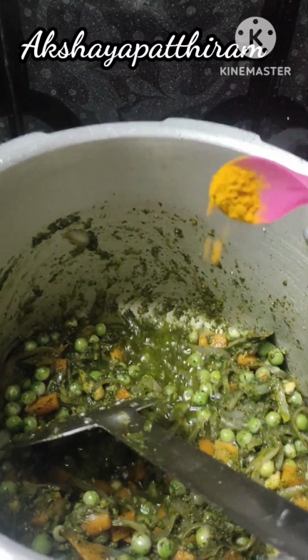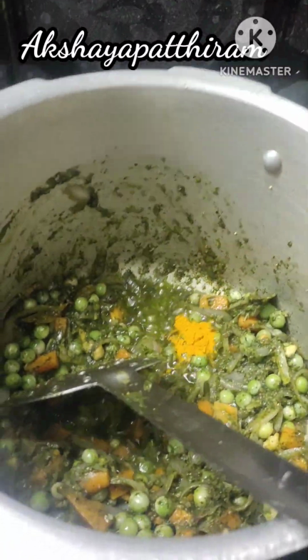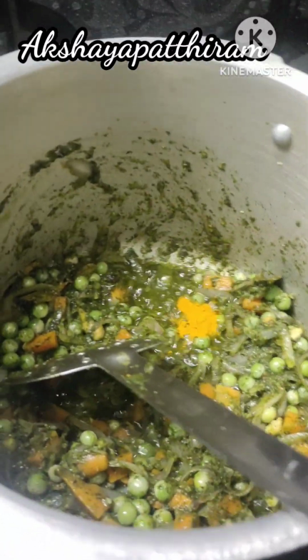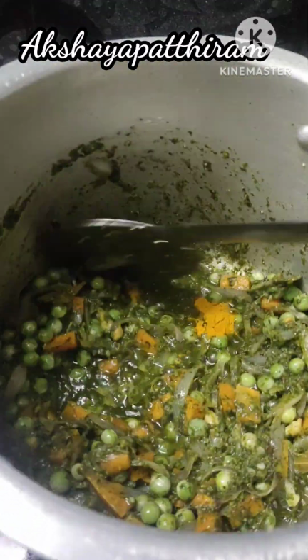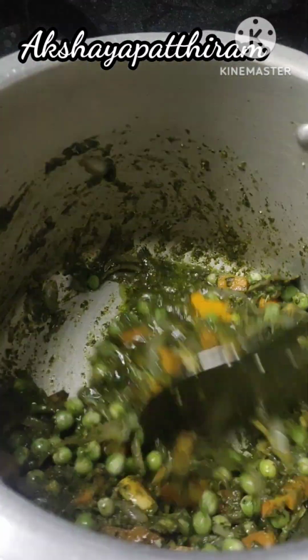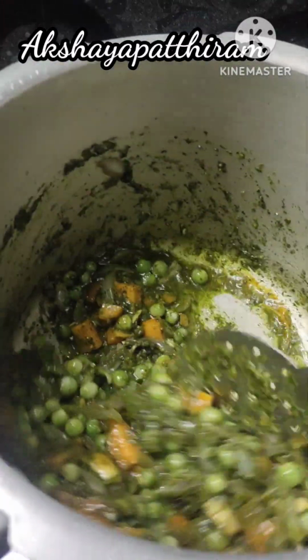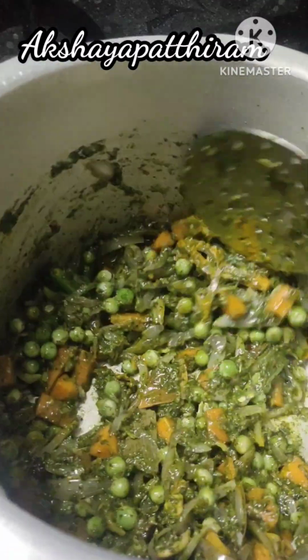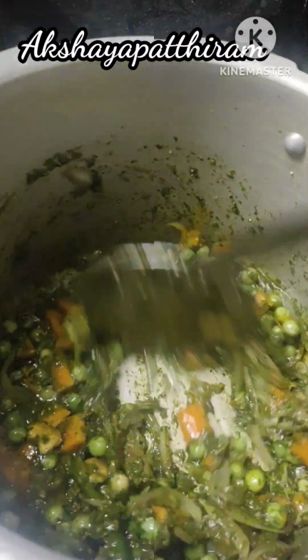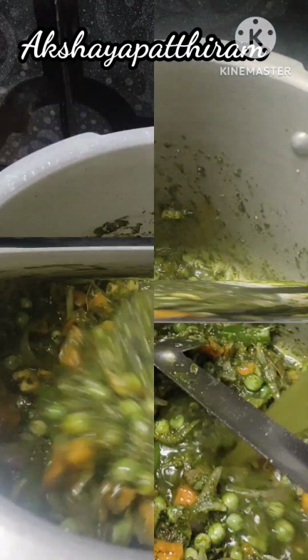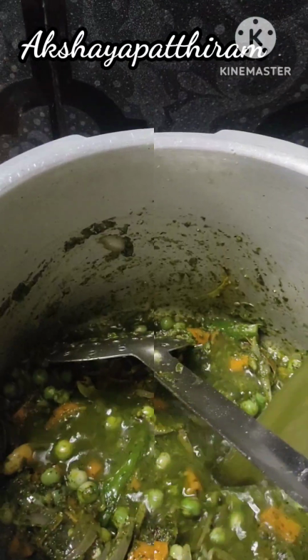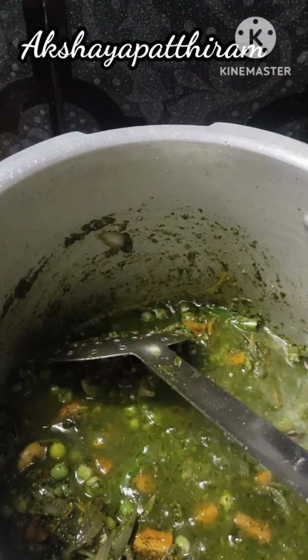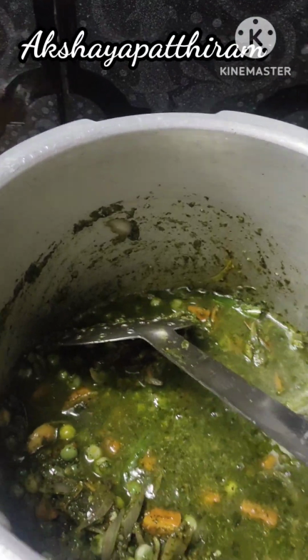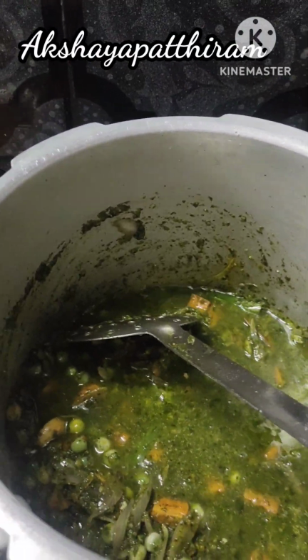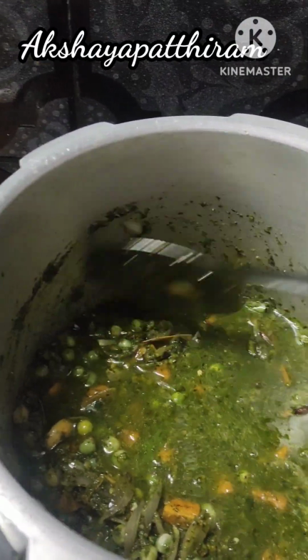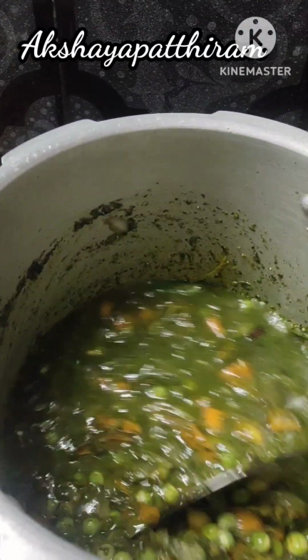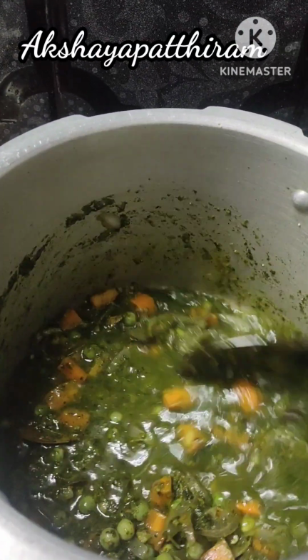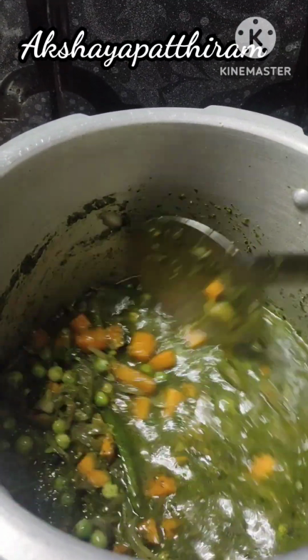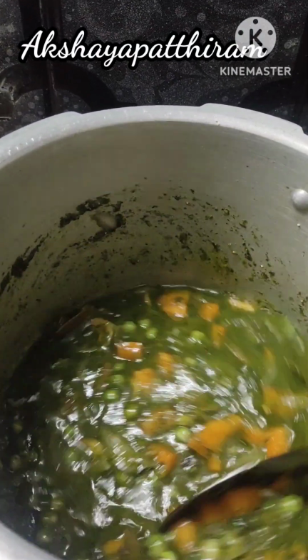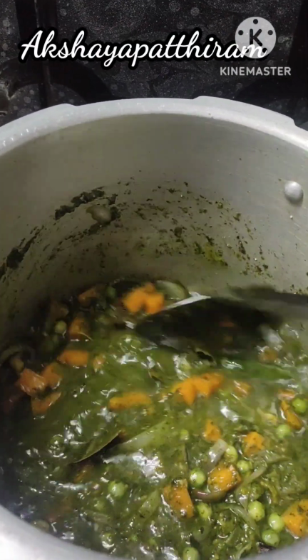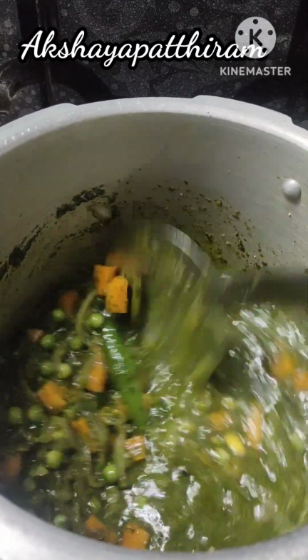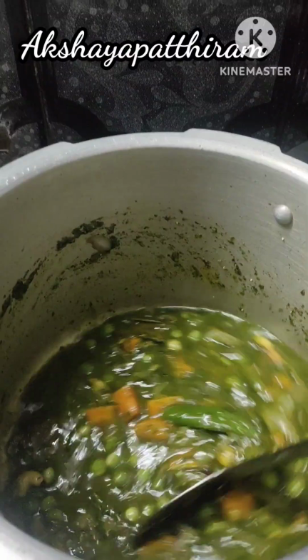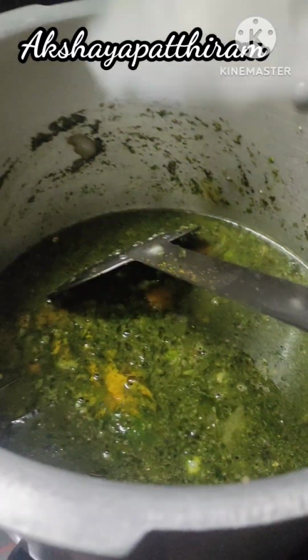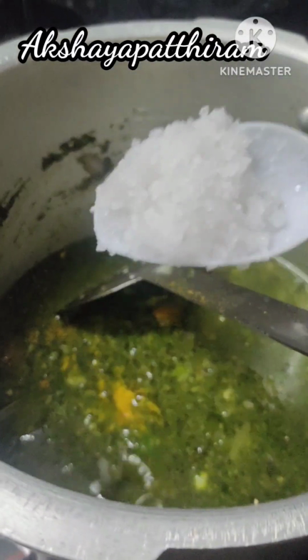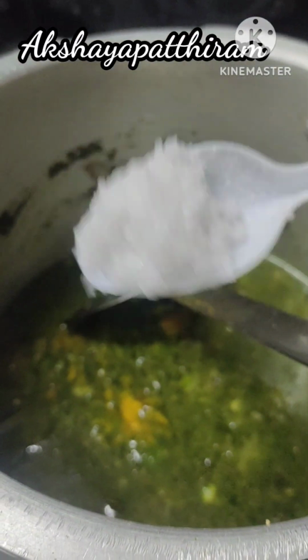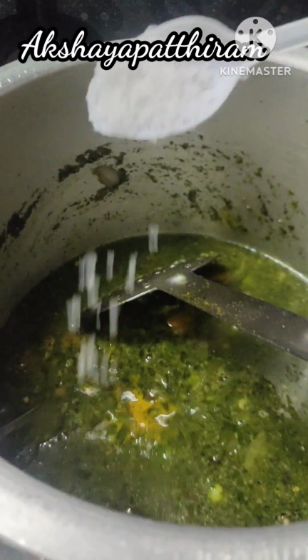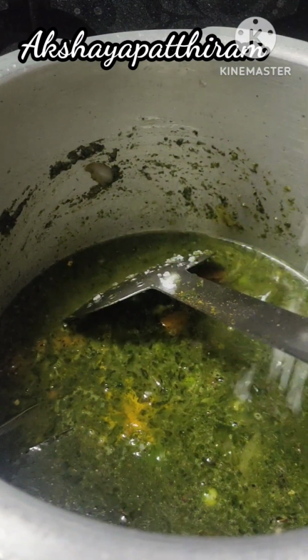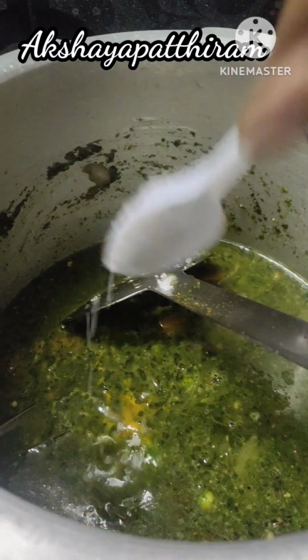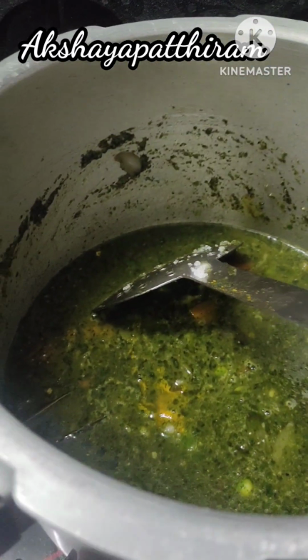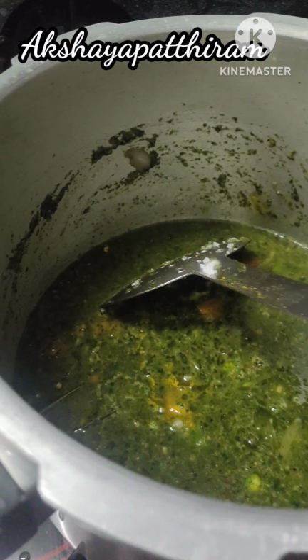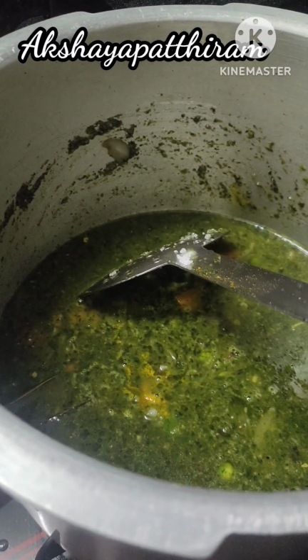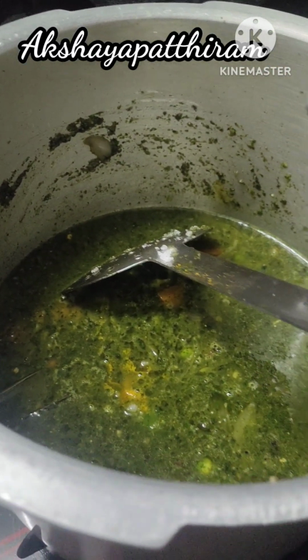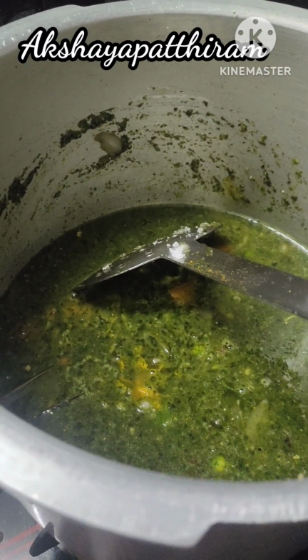Mix it in and add a little bit of hot water. I'm using pre-boiled rice, so you can use the other glass and add that.